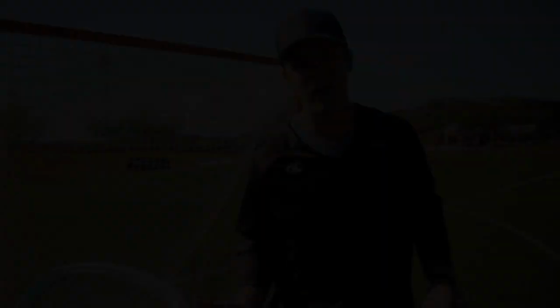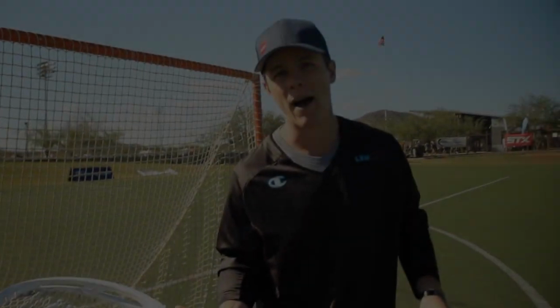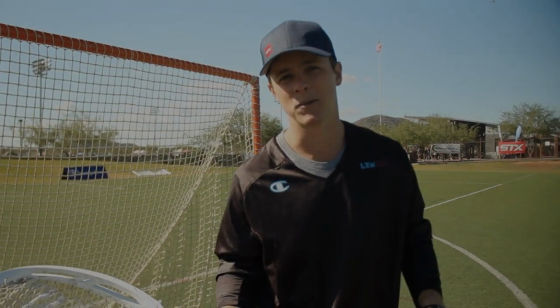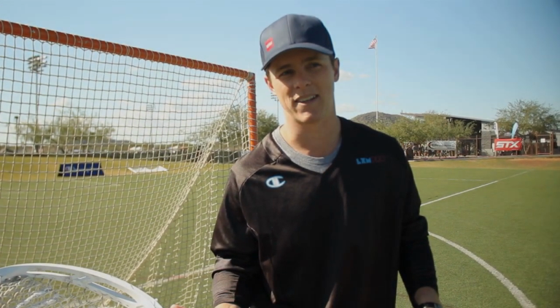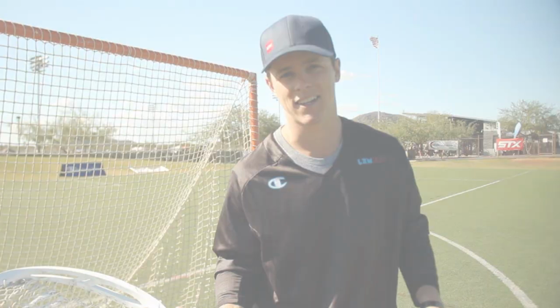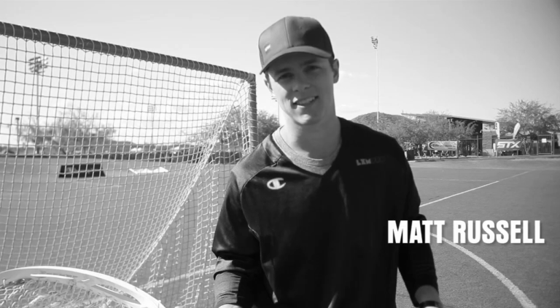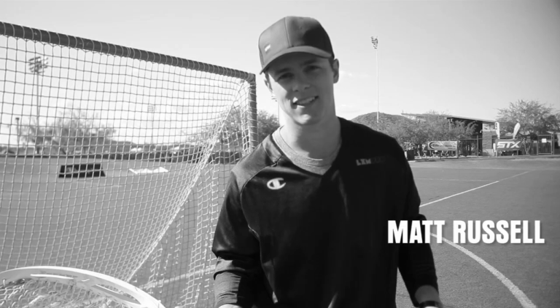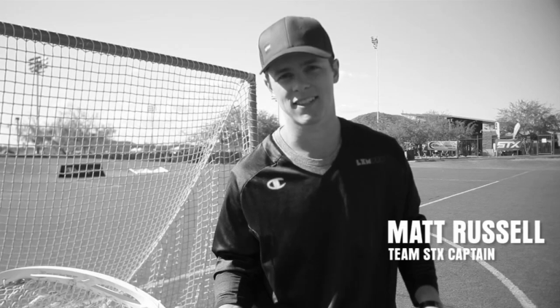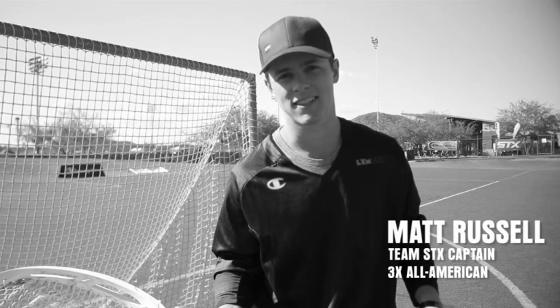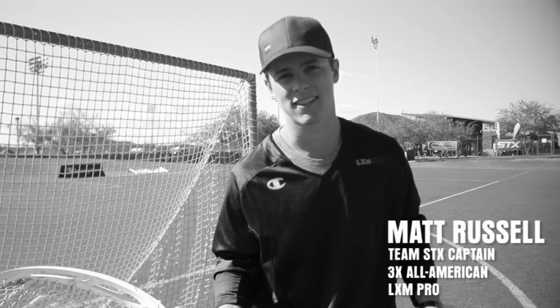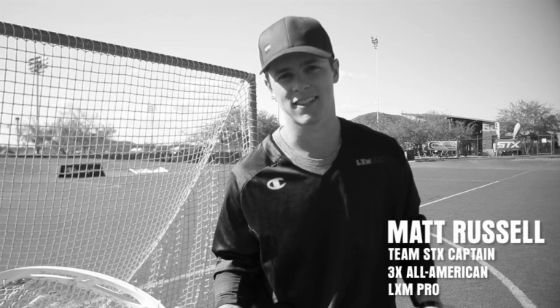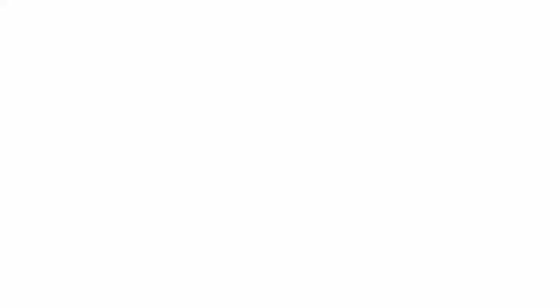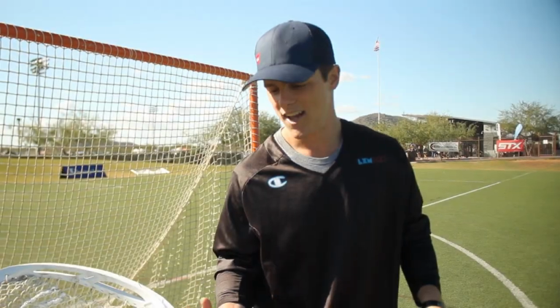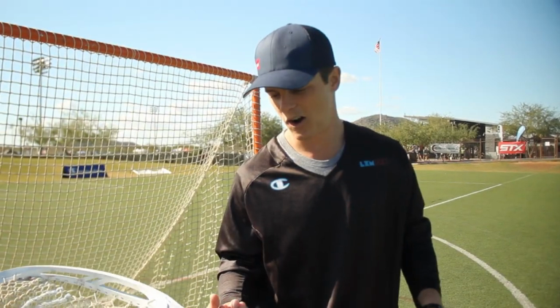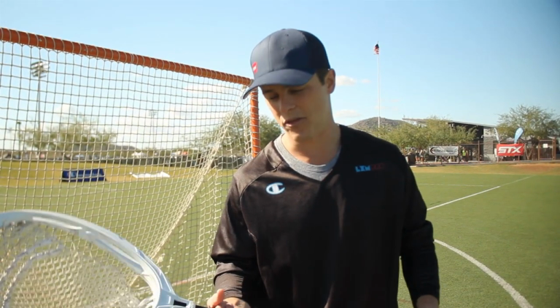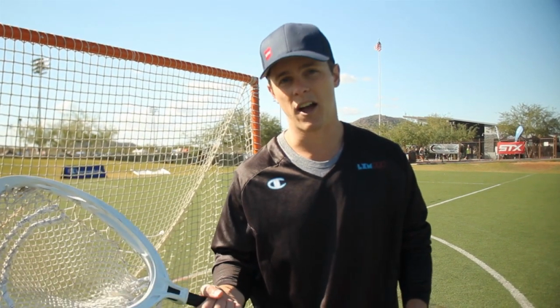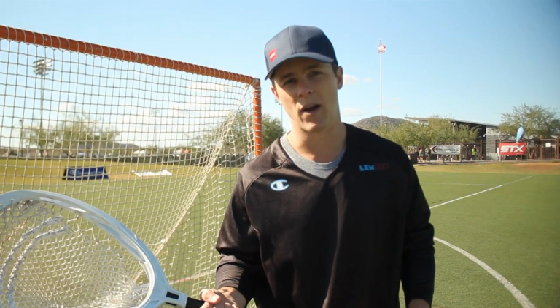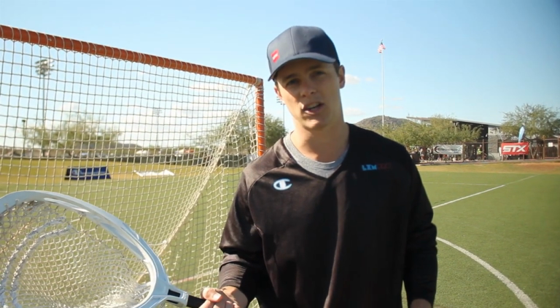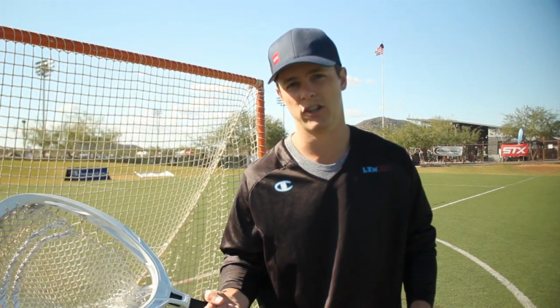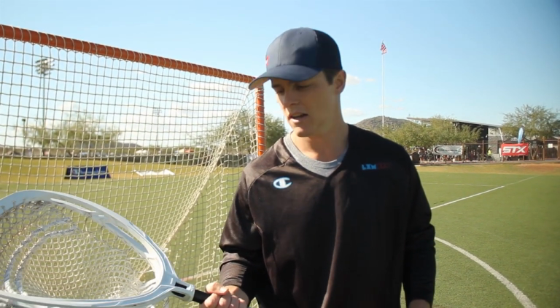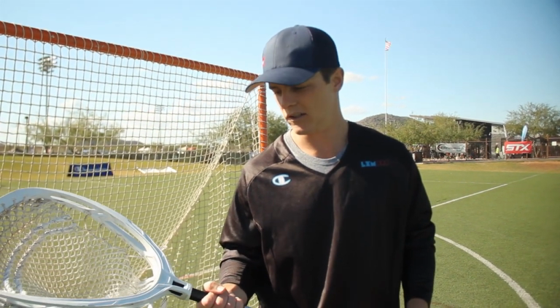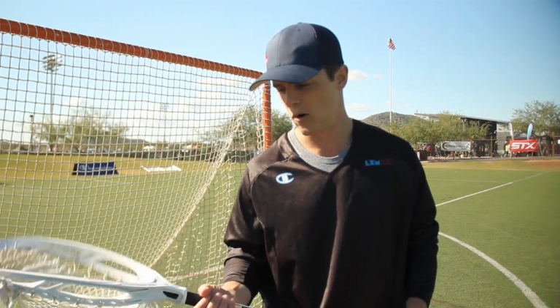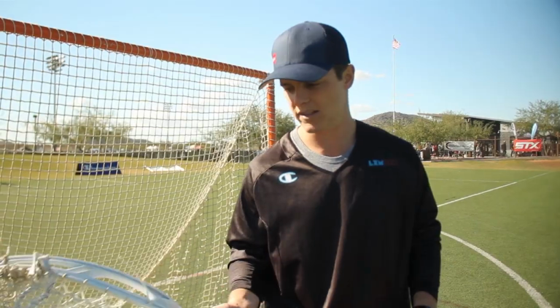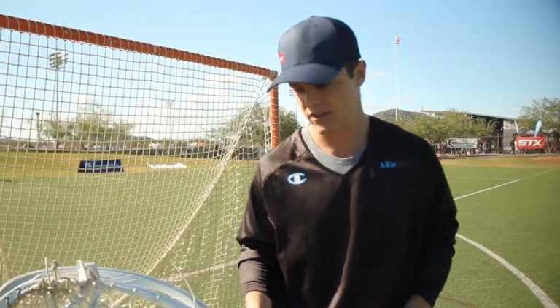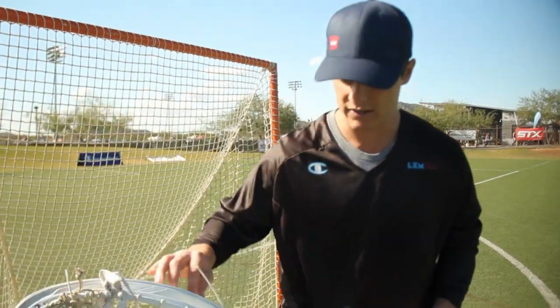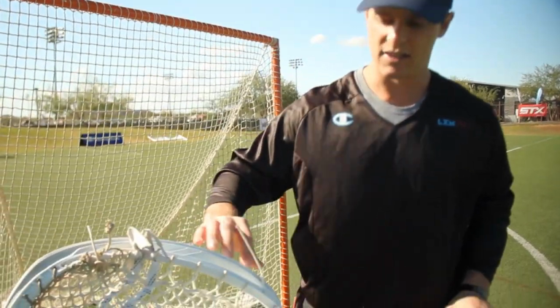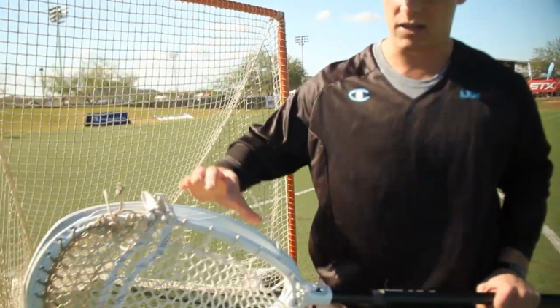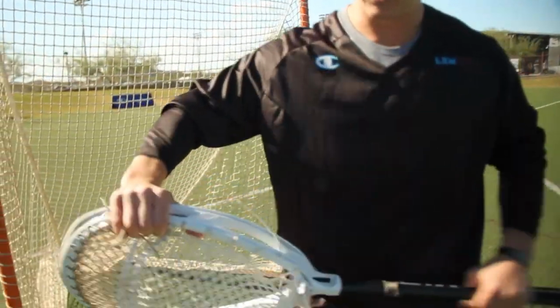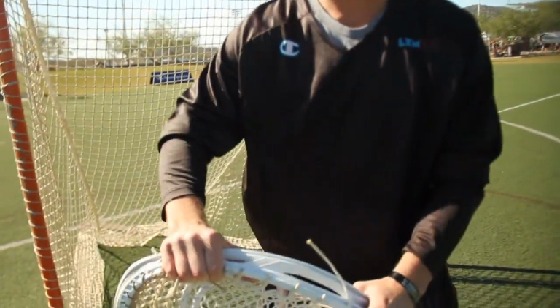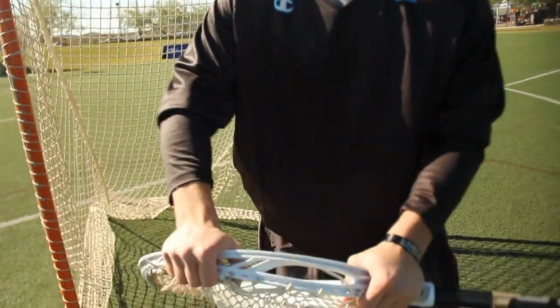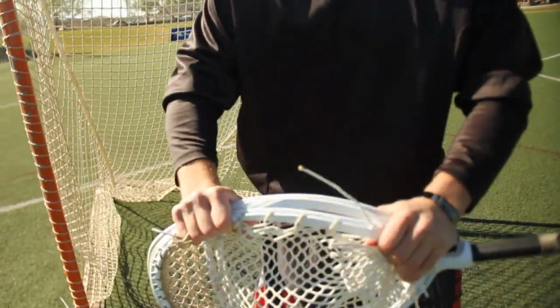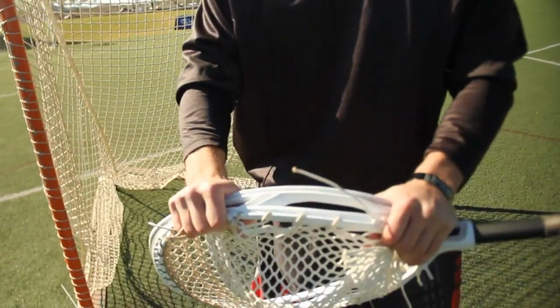I'm Matt Russell with Team SDX. I'm going to talk about the new SDX Shield. First and foremost, it's got the C-cup technology making for a stiffer frame.